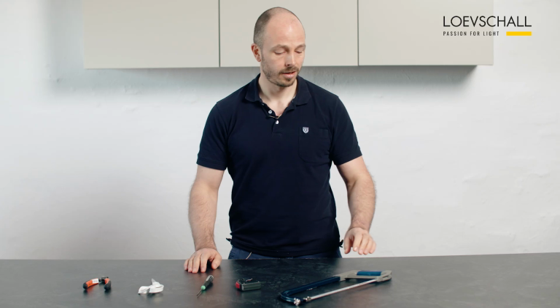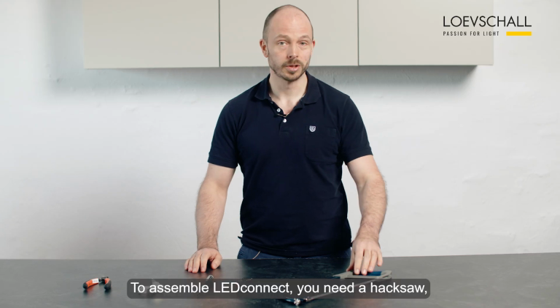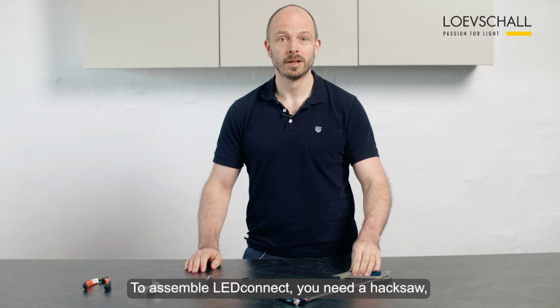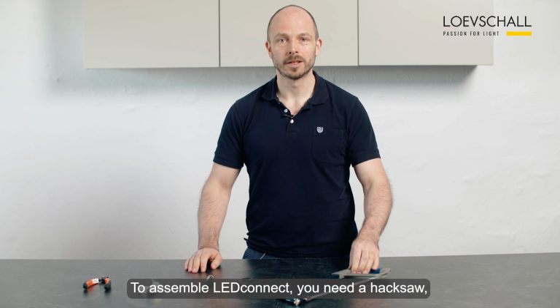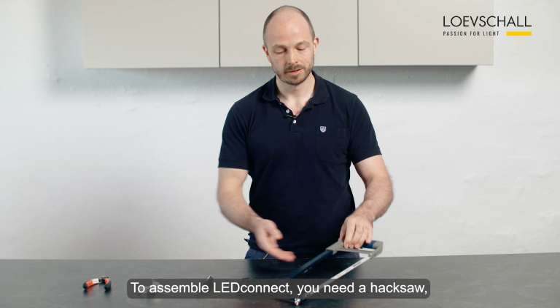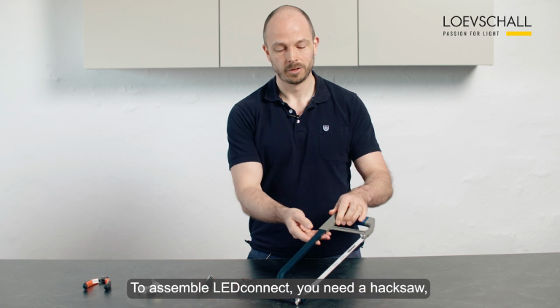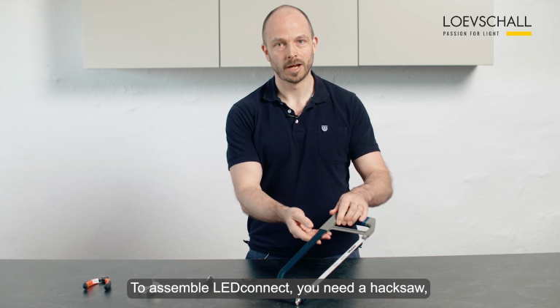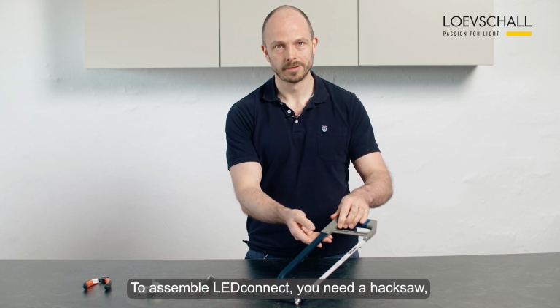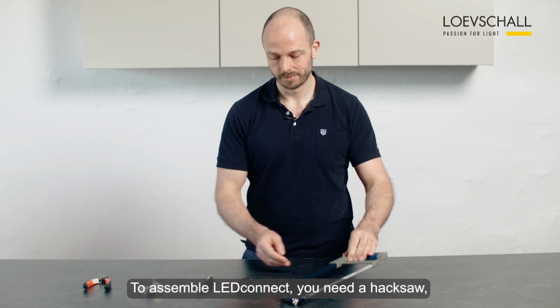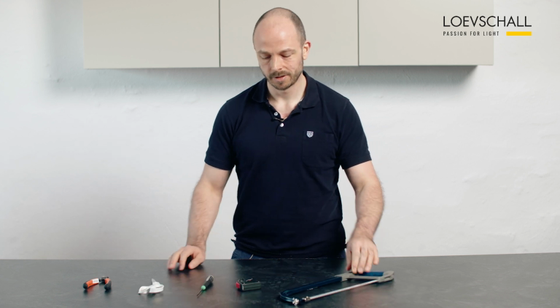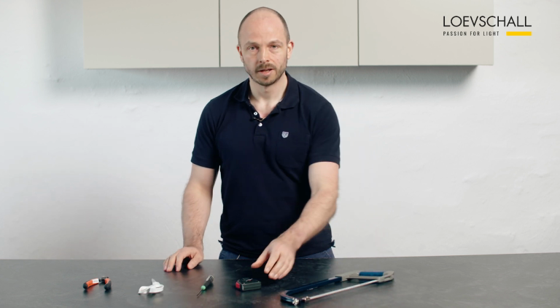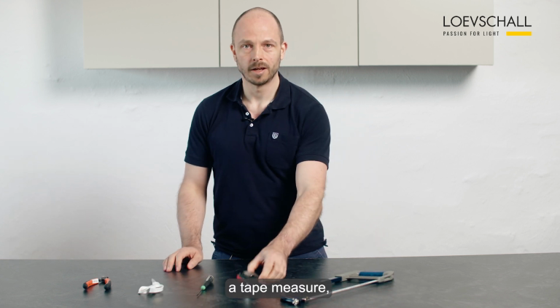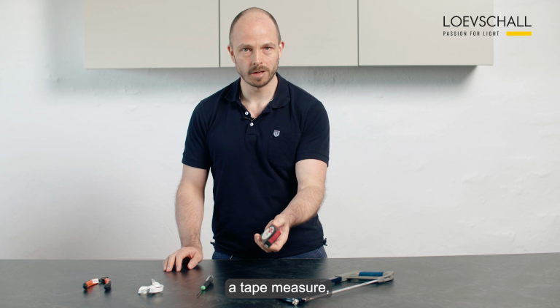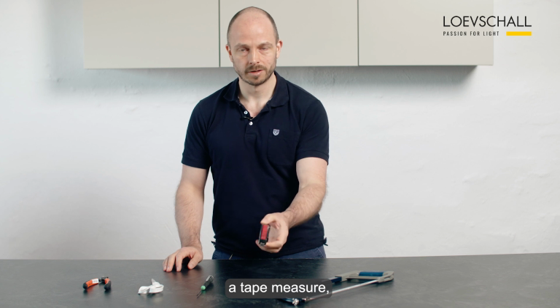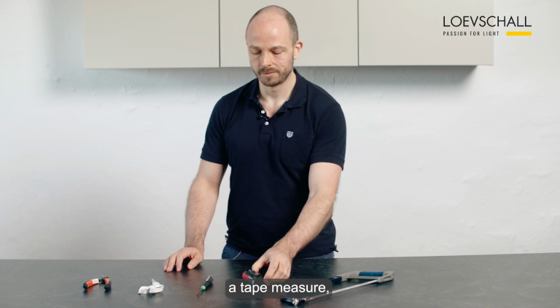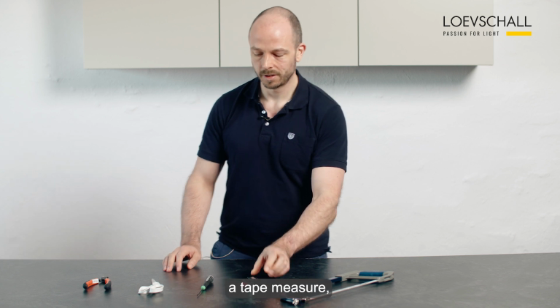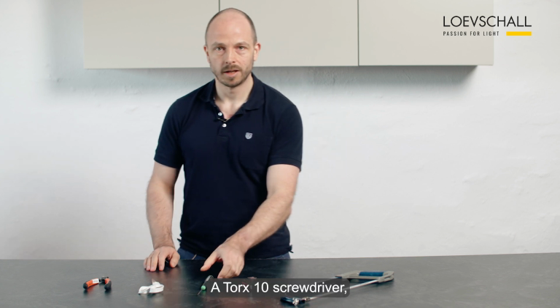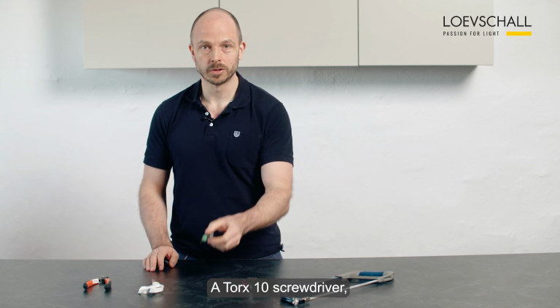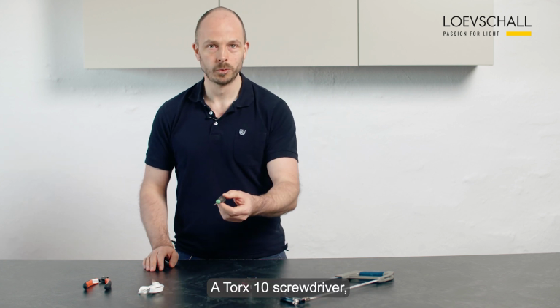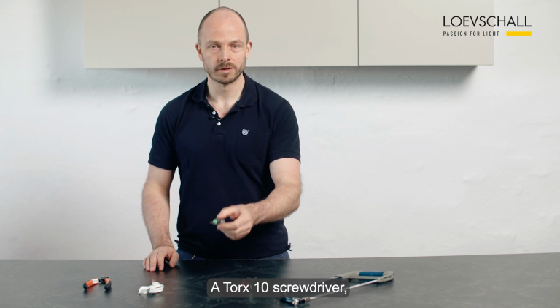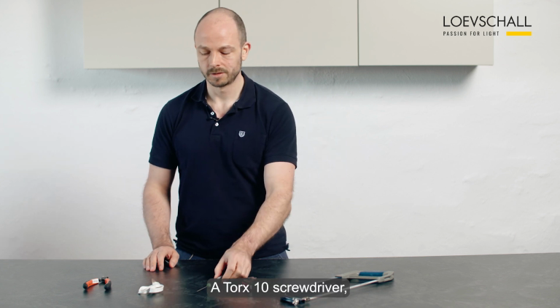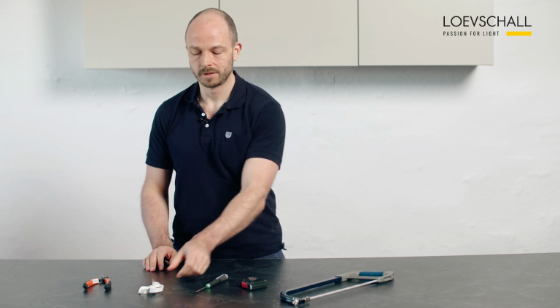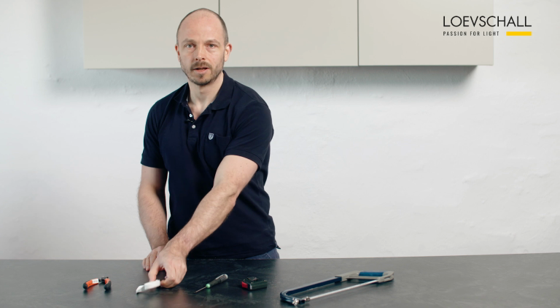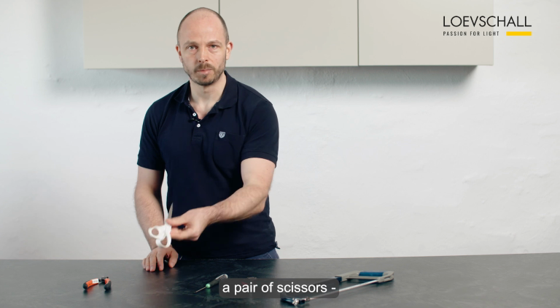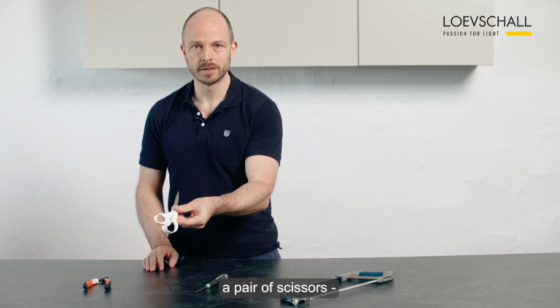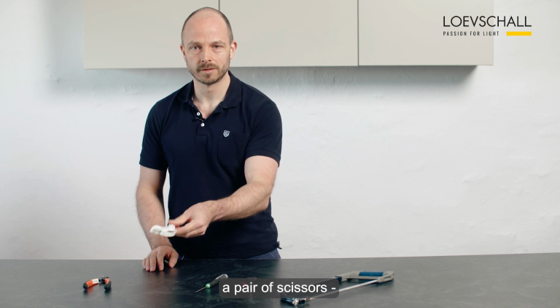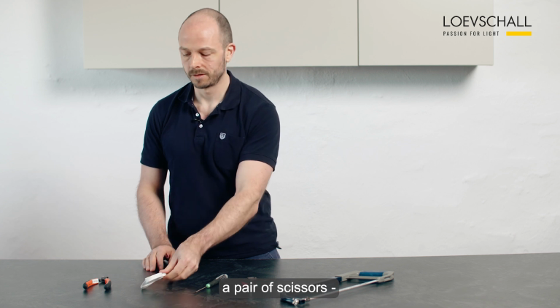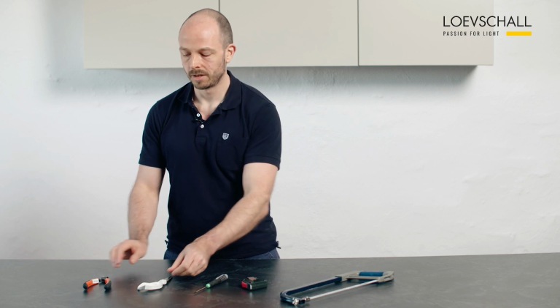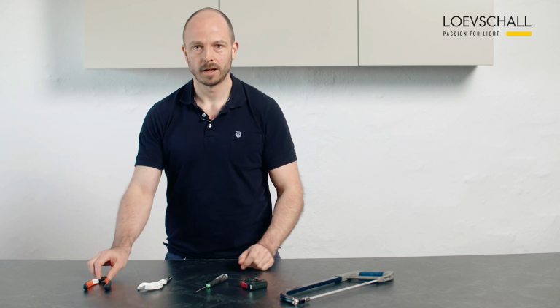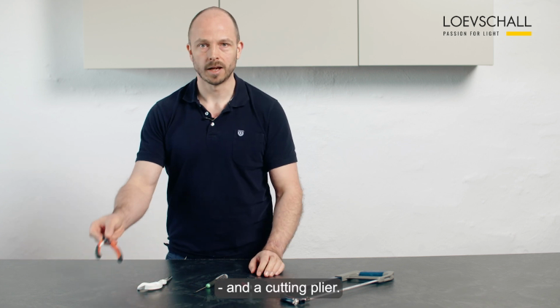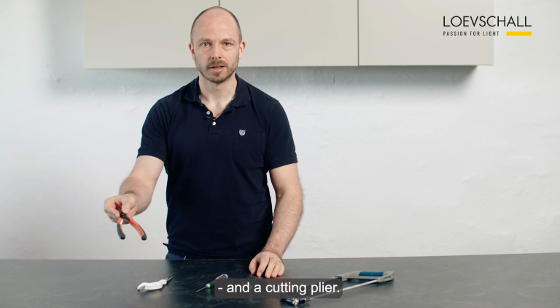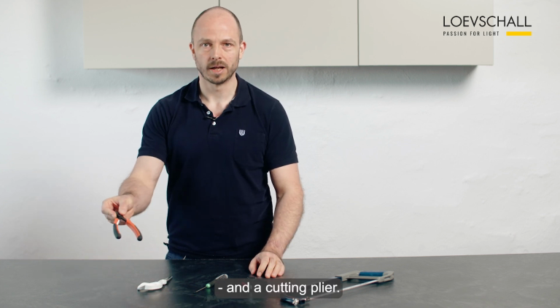To assemble LED Connect you need a hacksaw, a tape measure, a Torx 10 screwdriver, a pair of scissors and a cutting plier.